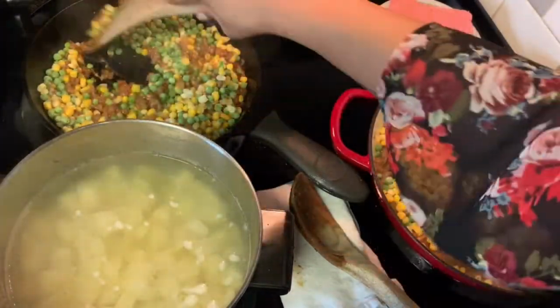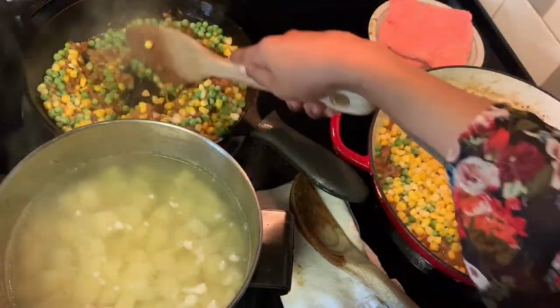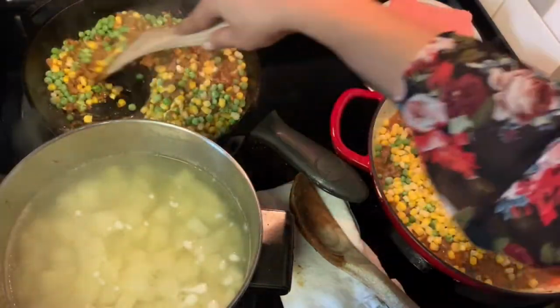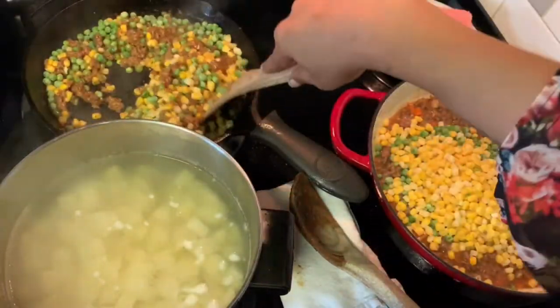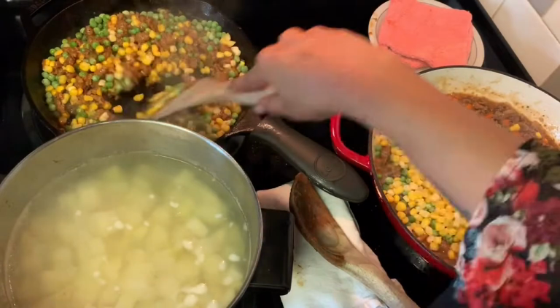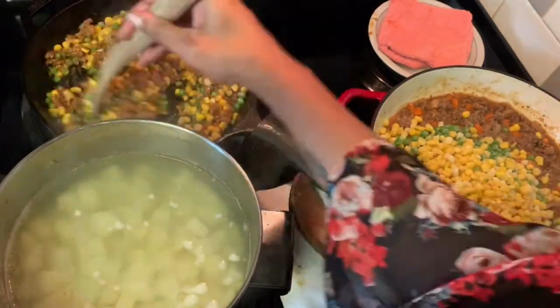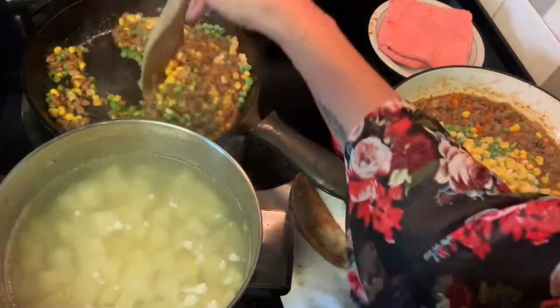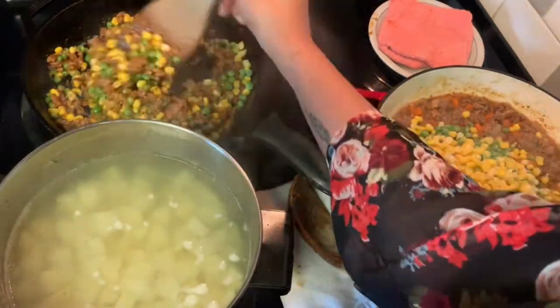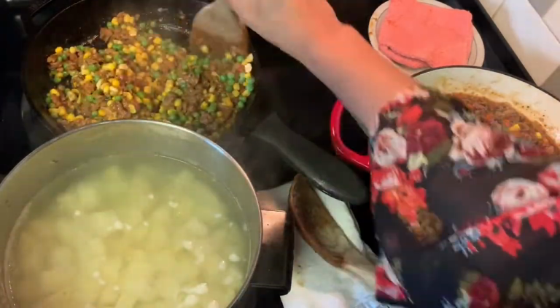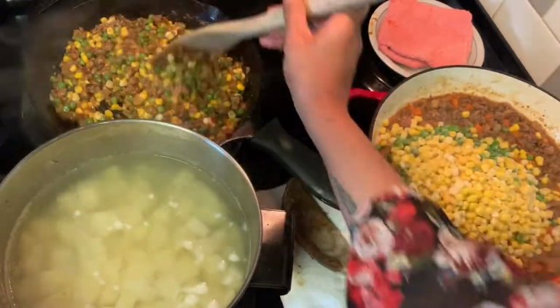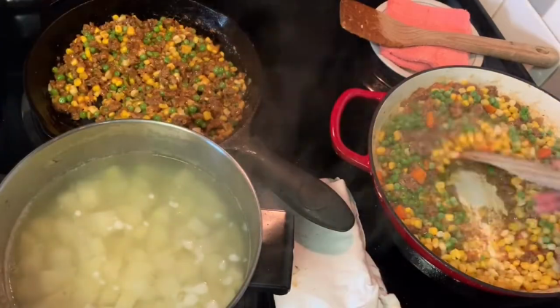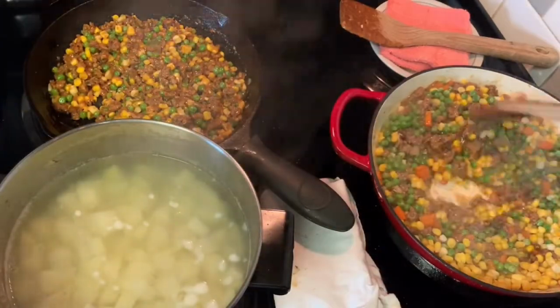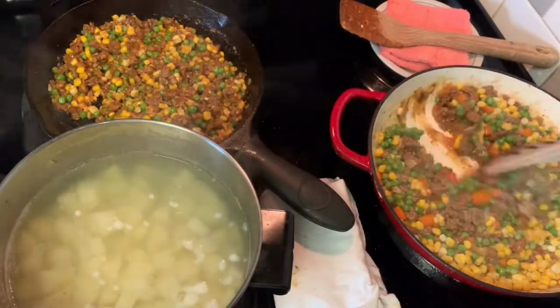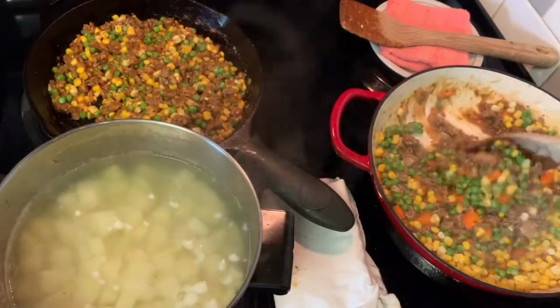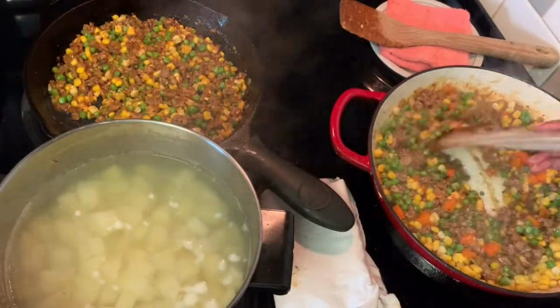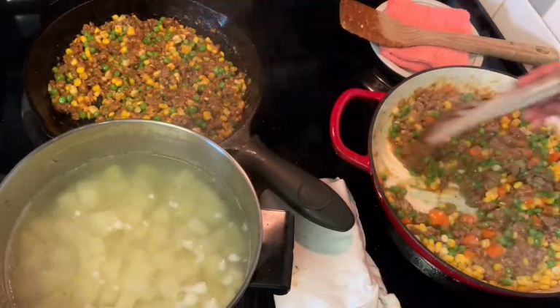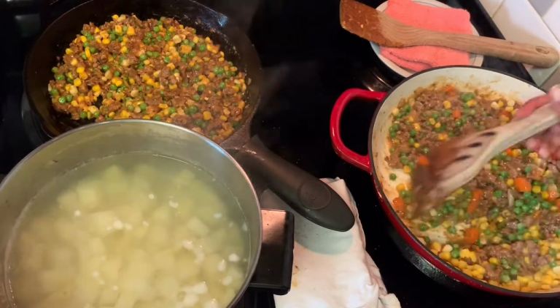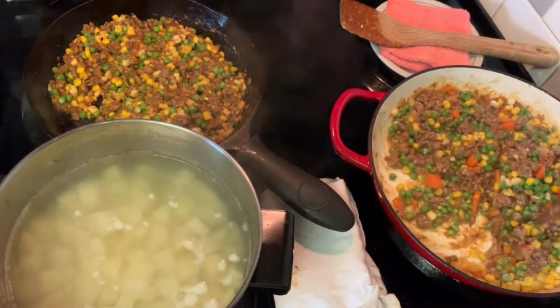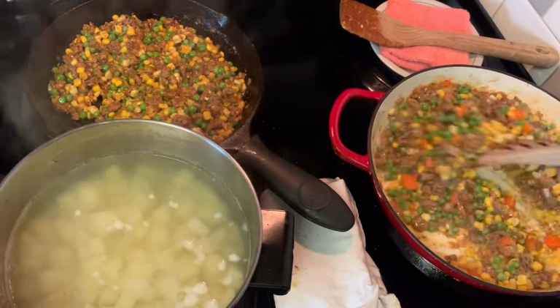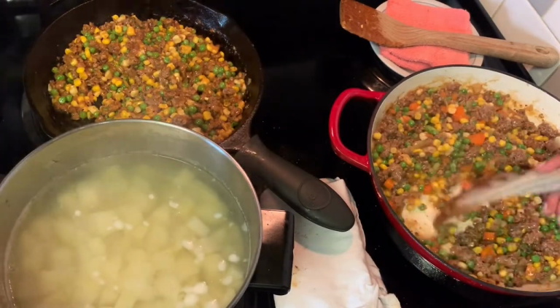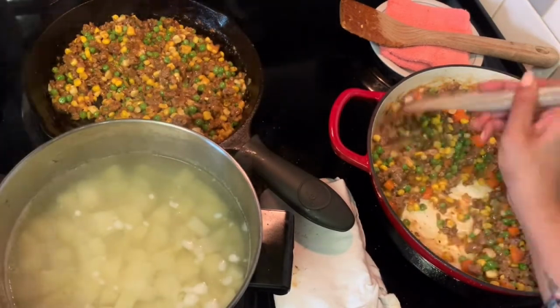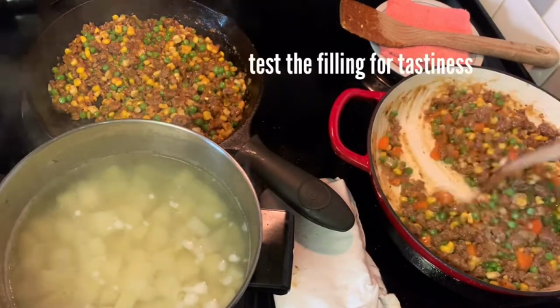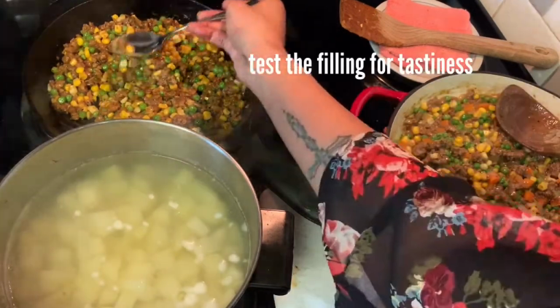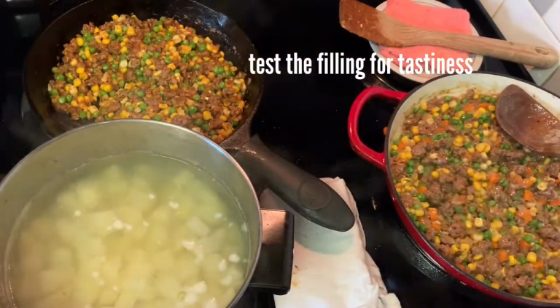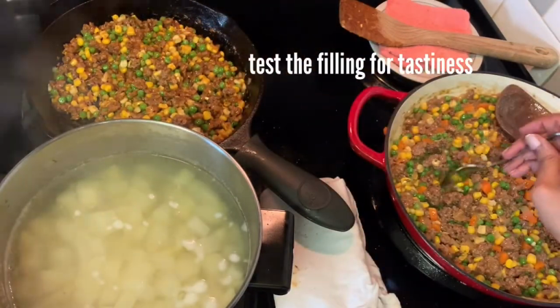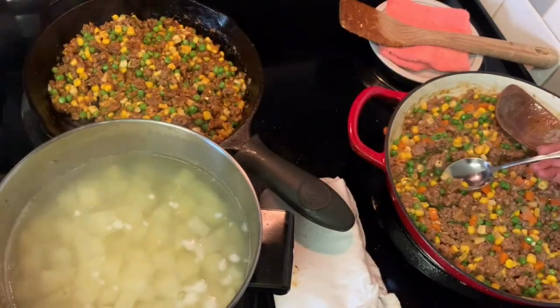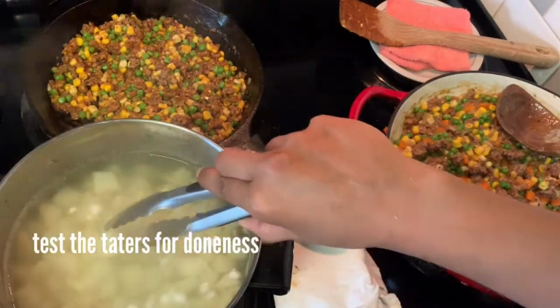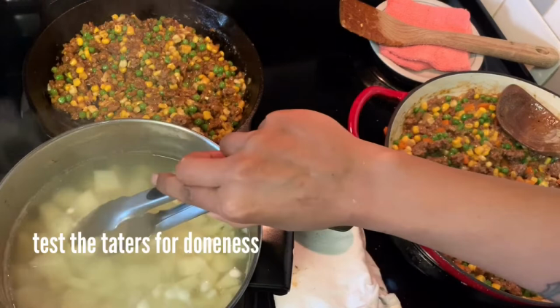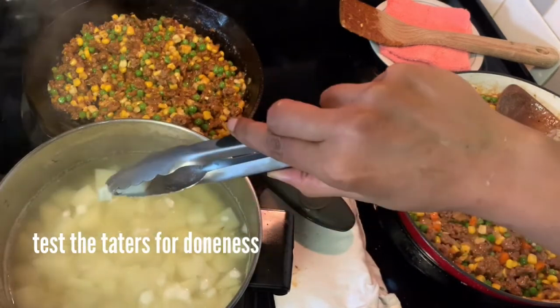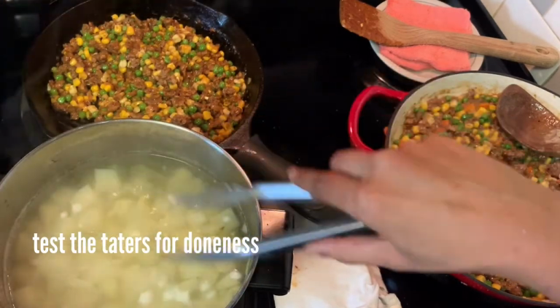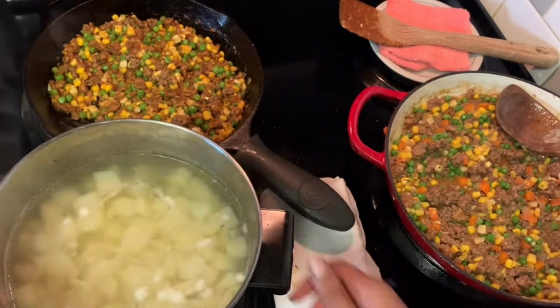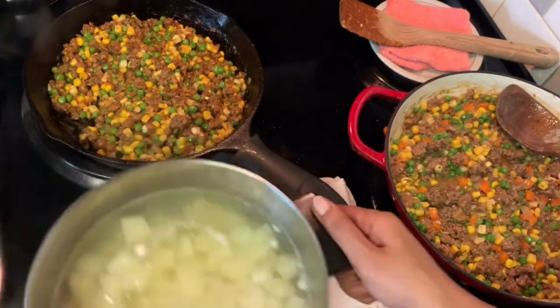Now it's time for your veggies. I'm using a frozen peas and sweet corn mixture — a mix of white and yellow corn — but use whatever you want.